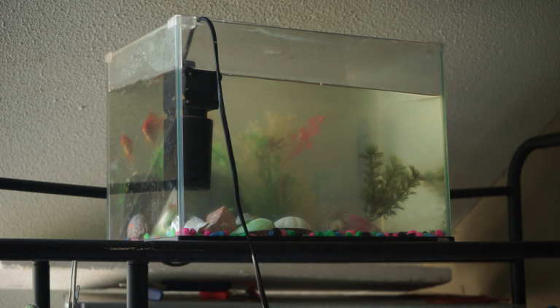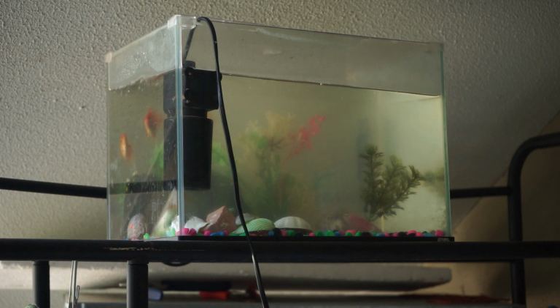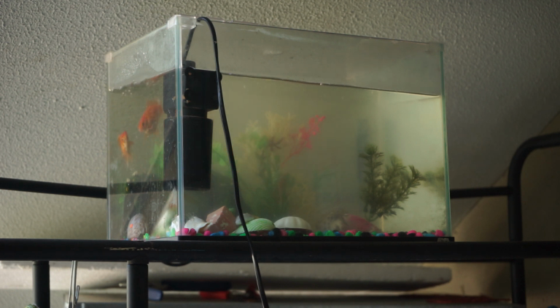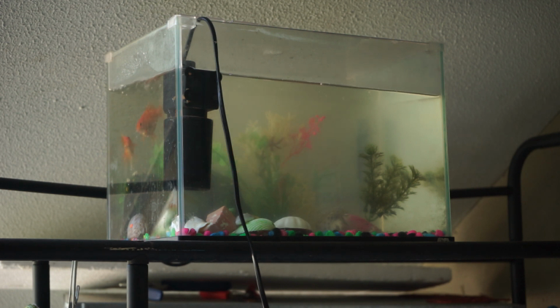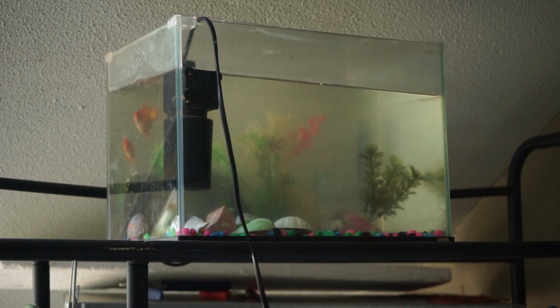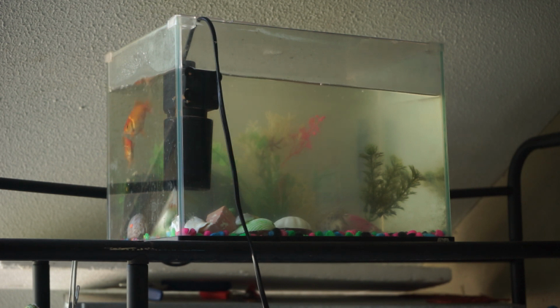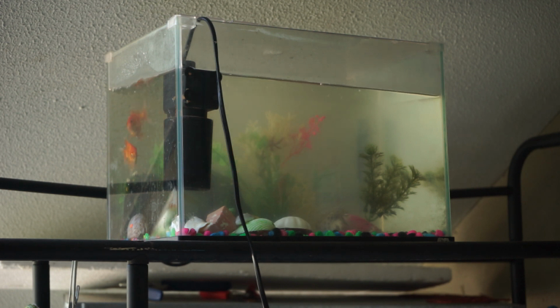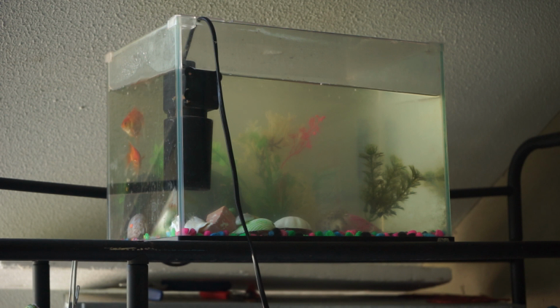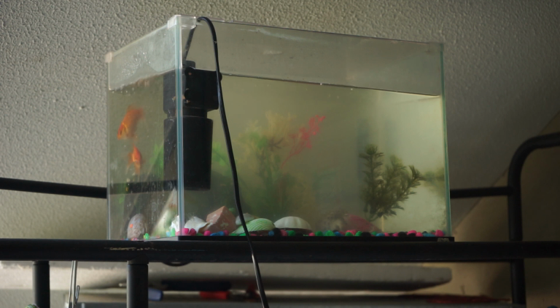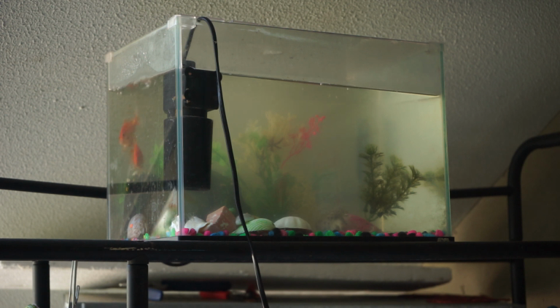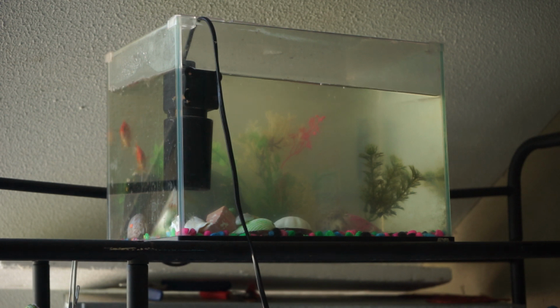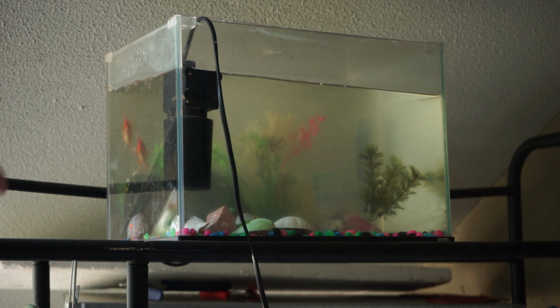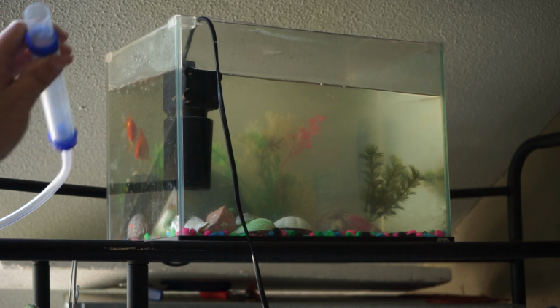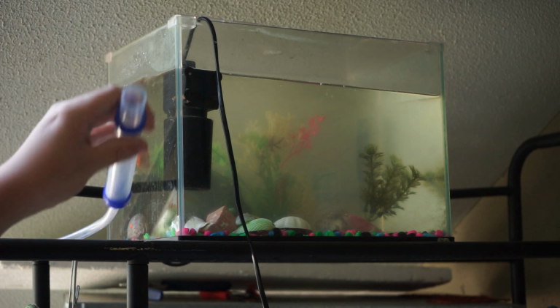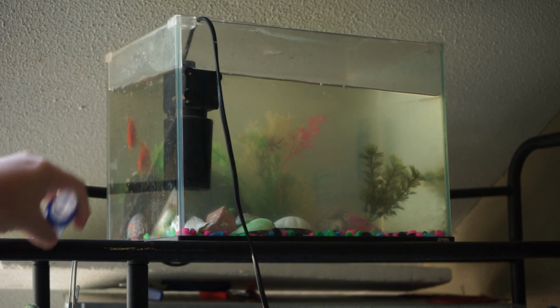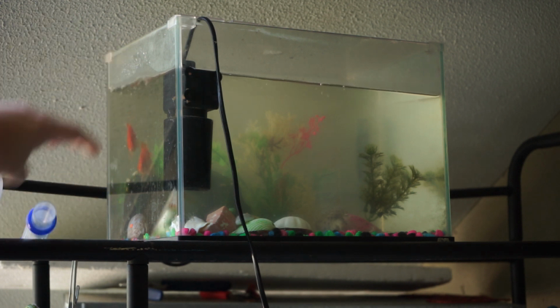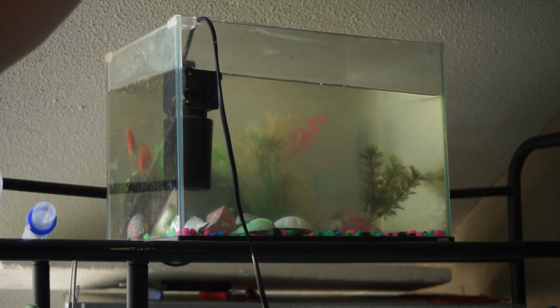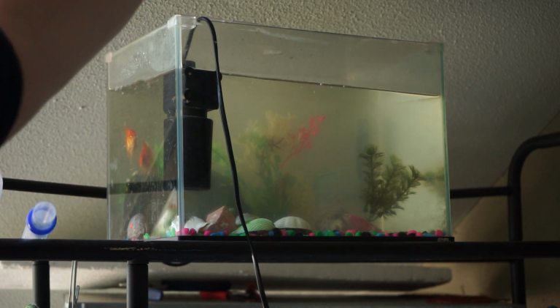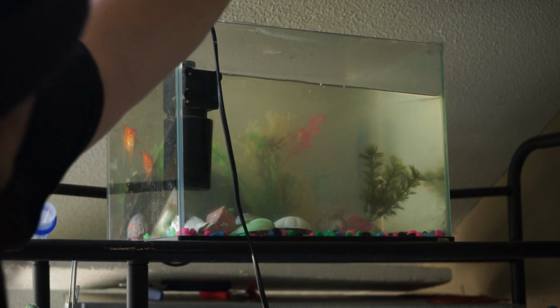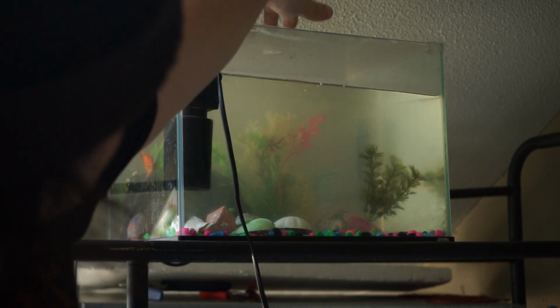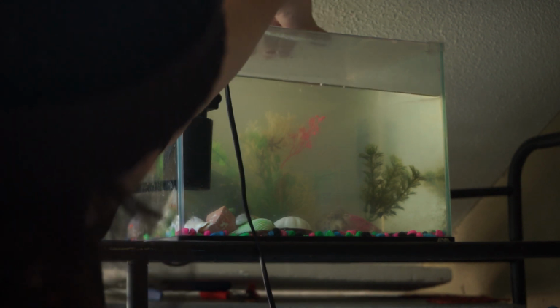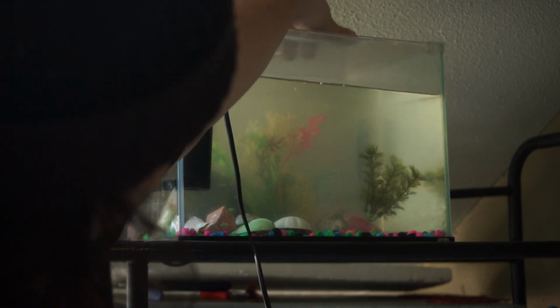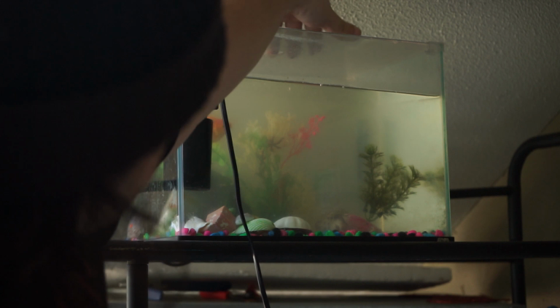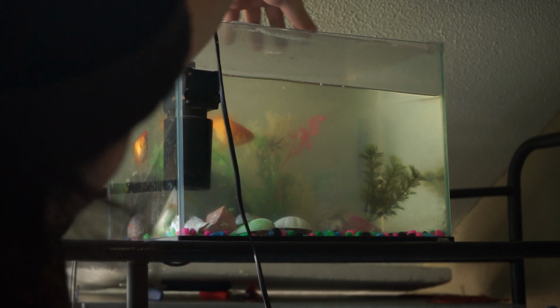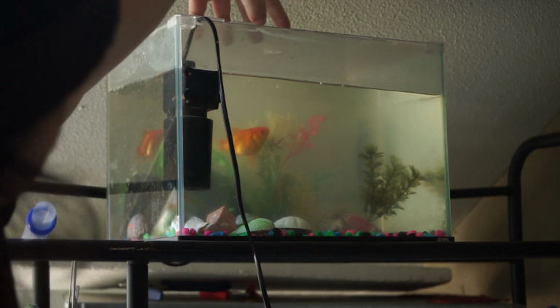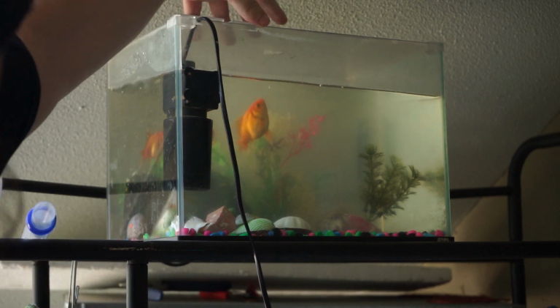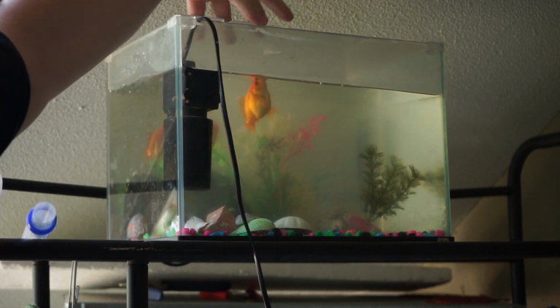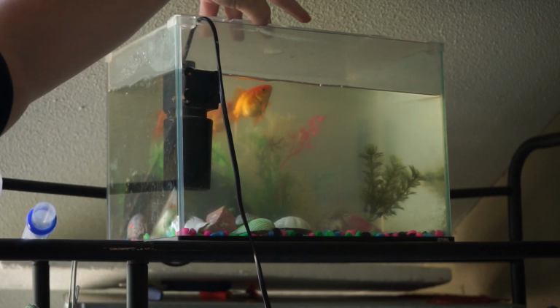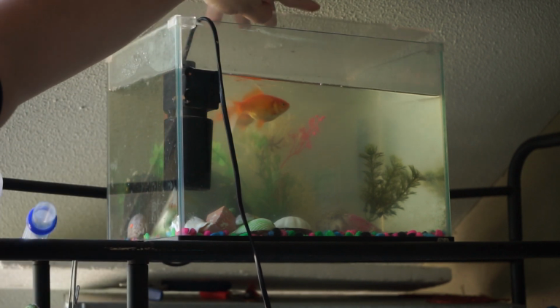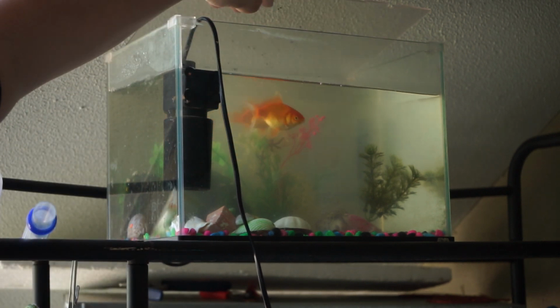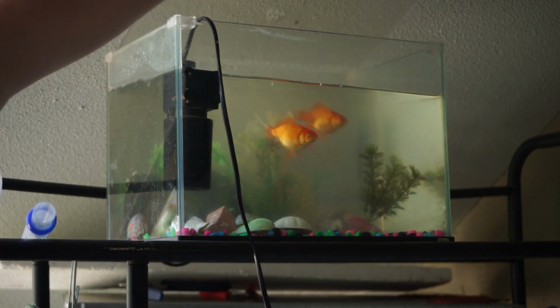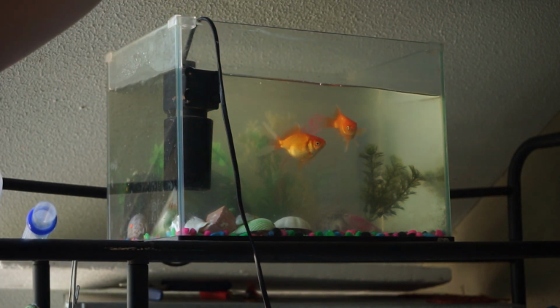Alright, so what we have to do is siphon the water out of here. What you do is you just shove this in here. We'll have to take this lid off. Boom.